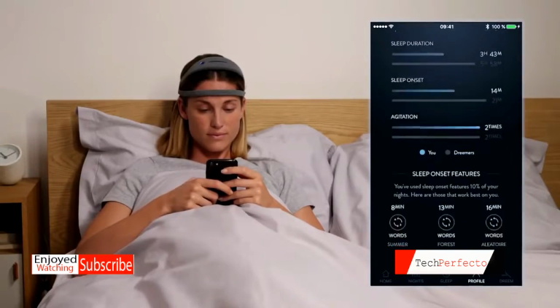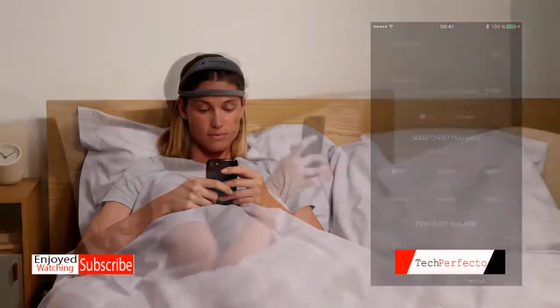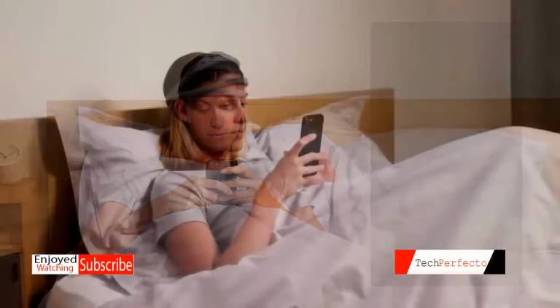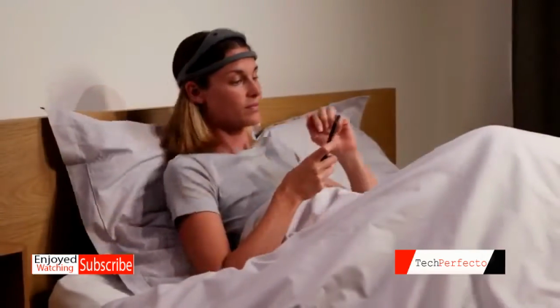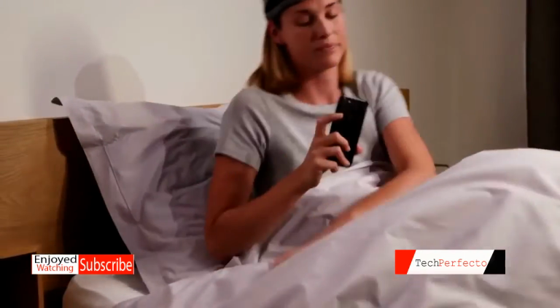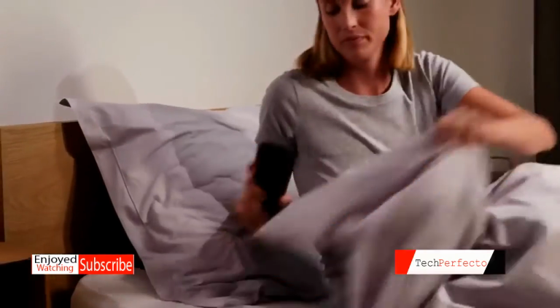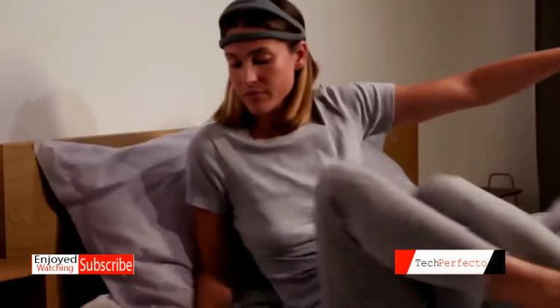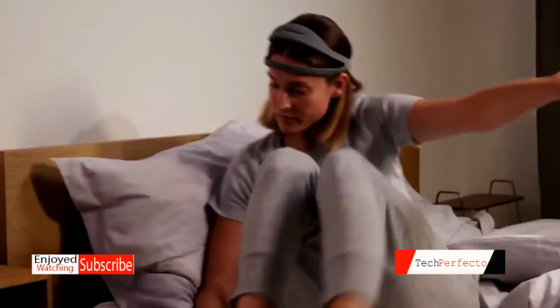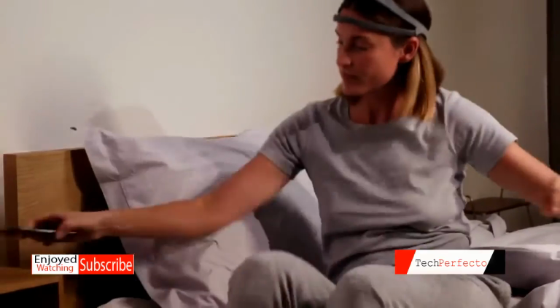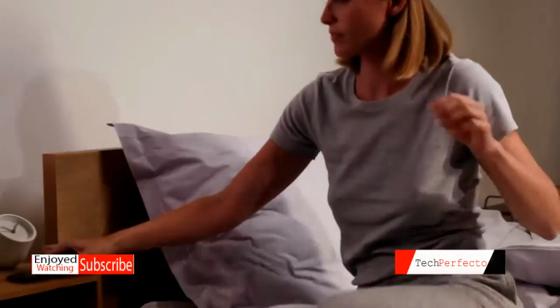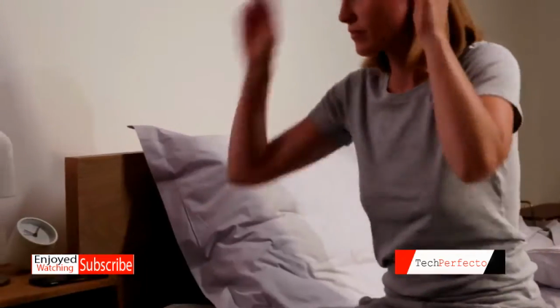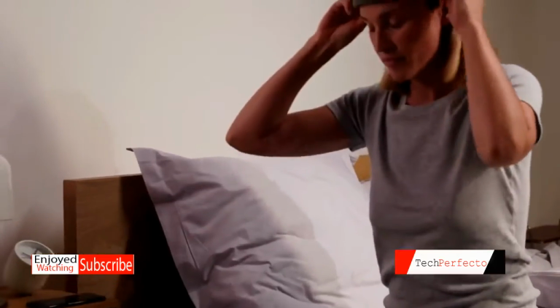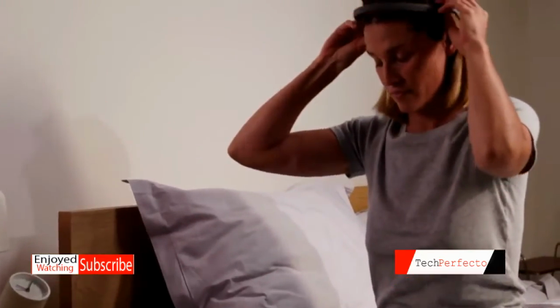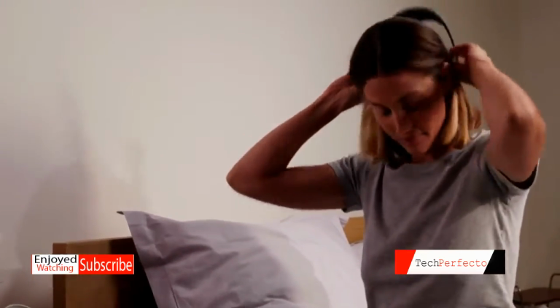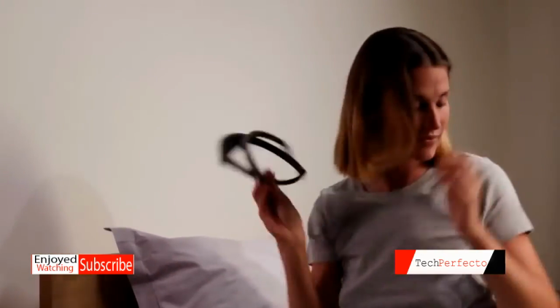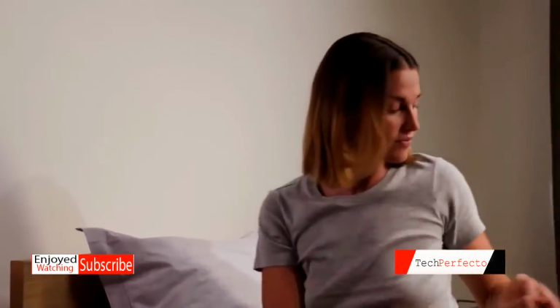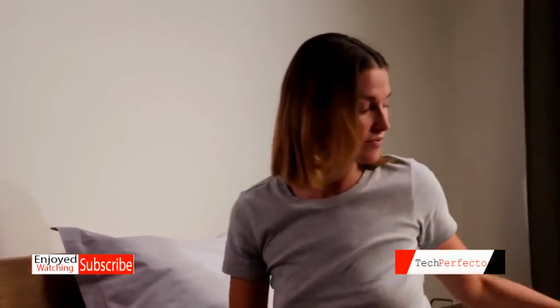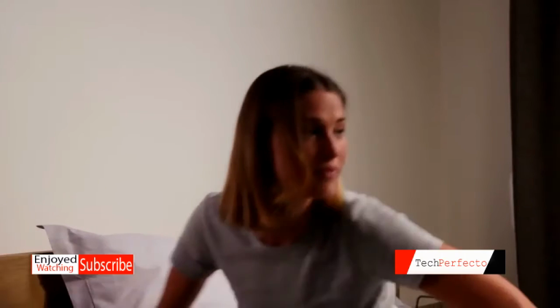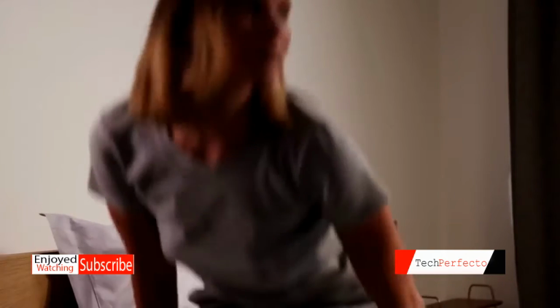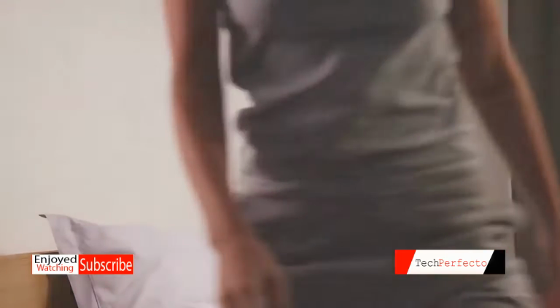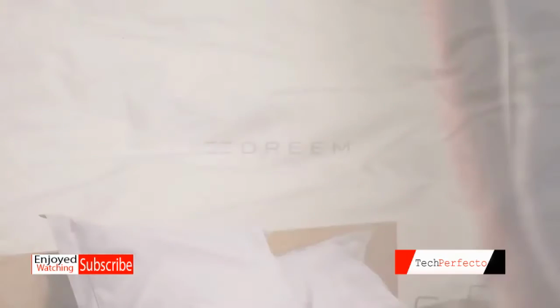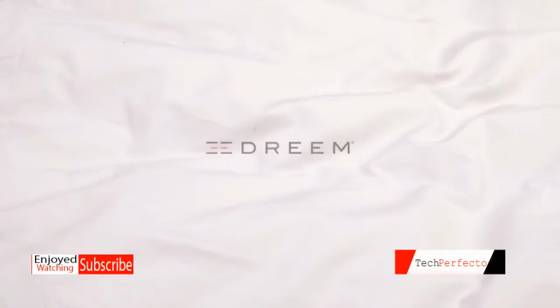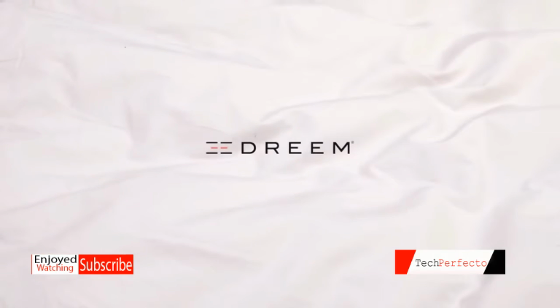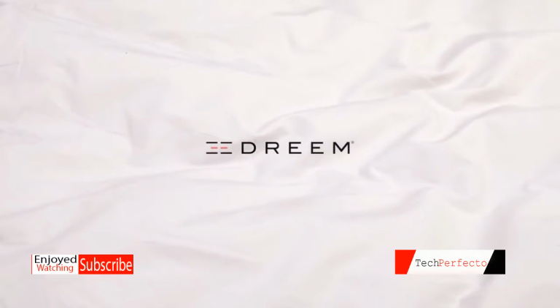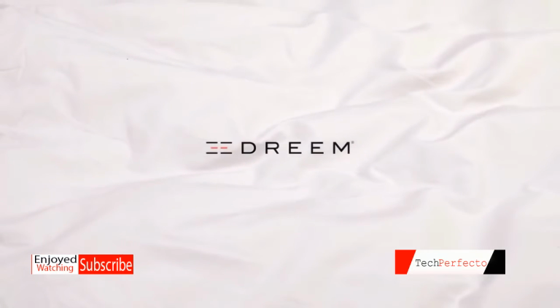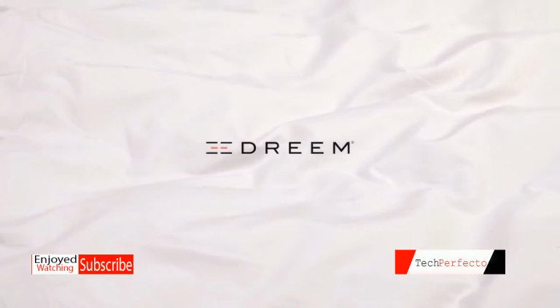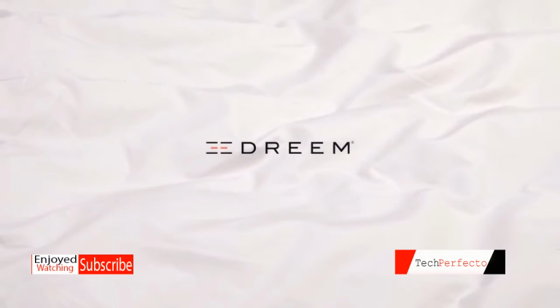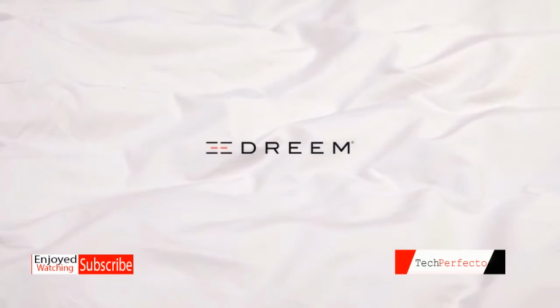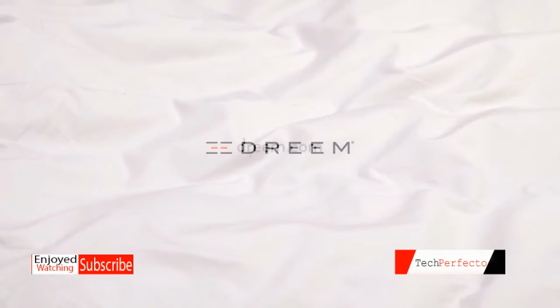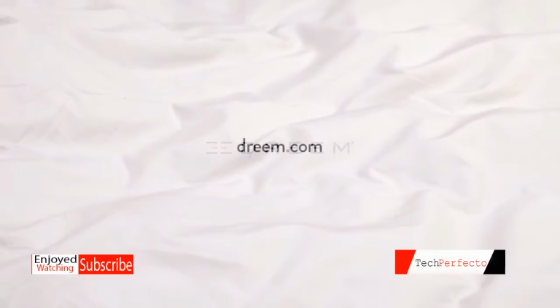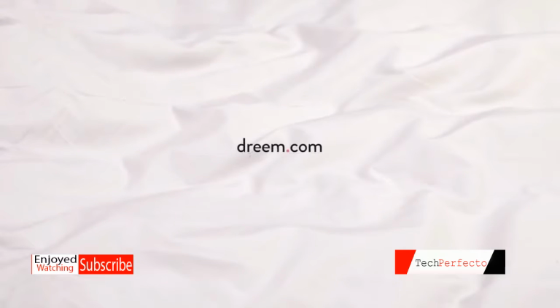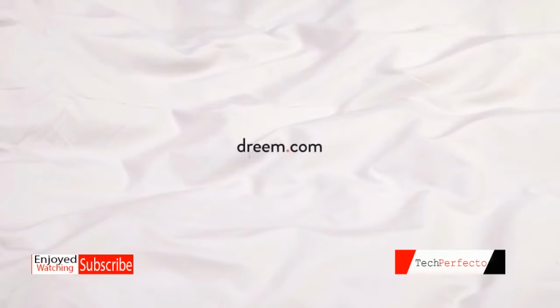These sleep metrics can be tracked over time. Through personalized insights and tips, Dream helps you understand and improve your sleep in meaningful ways. To learn more about all benefits and the technology behind Dream, visit Dream.com.